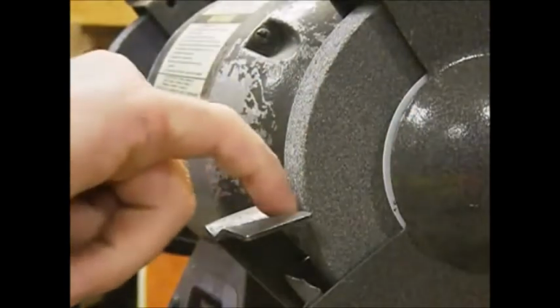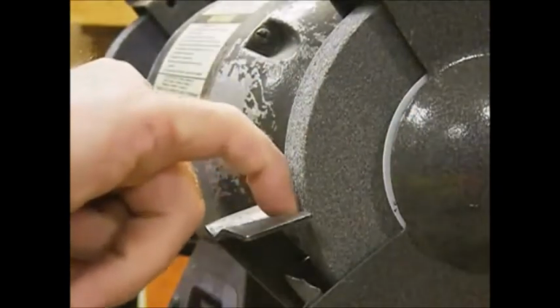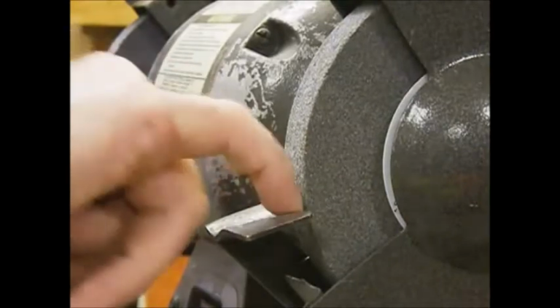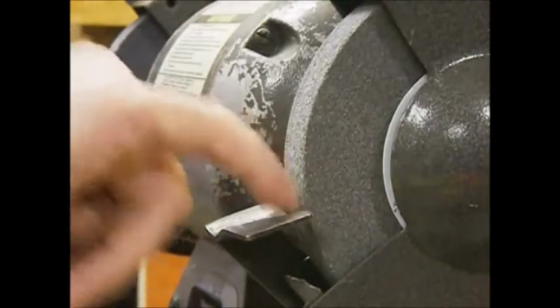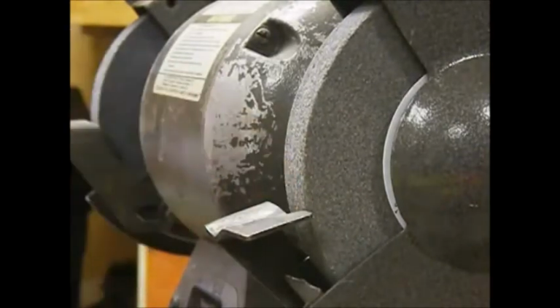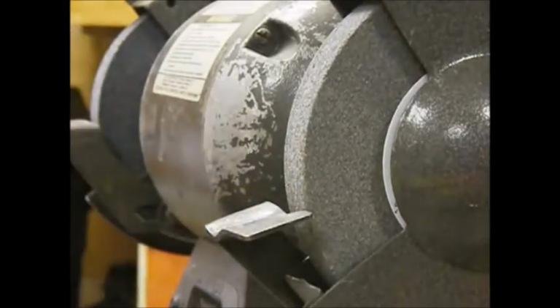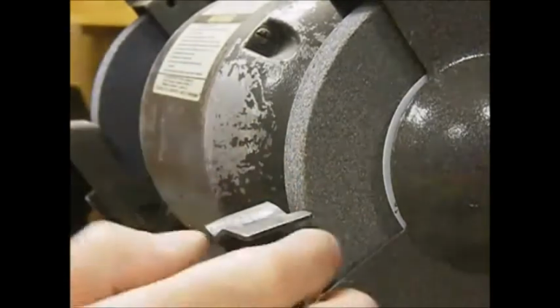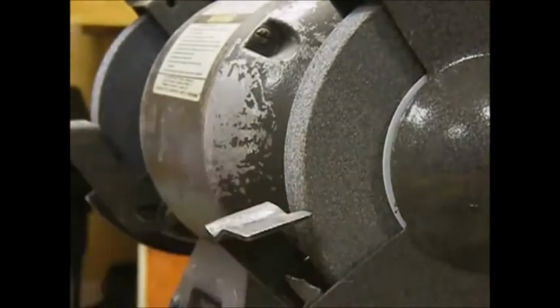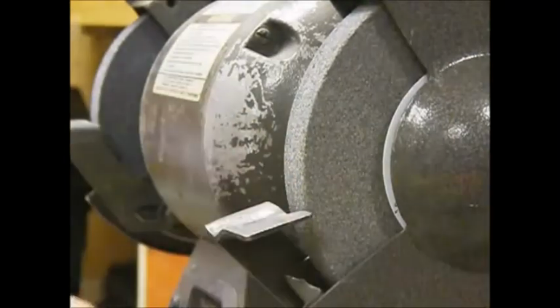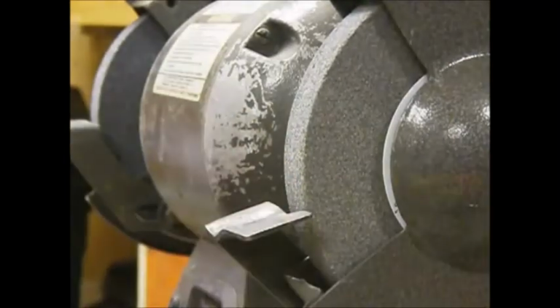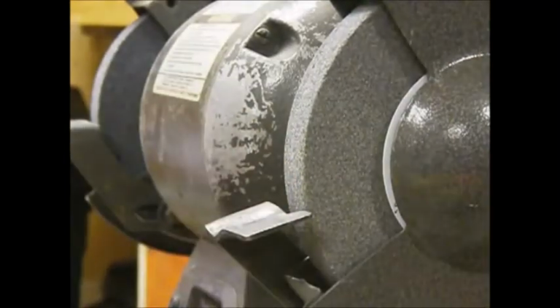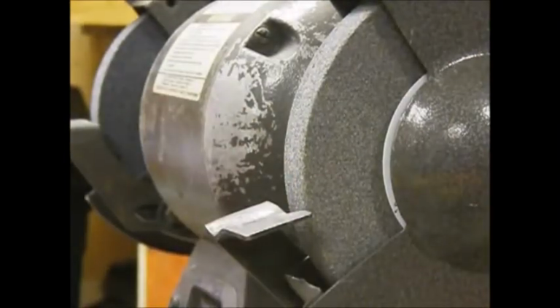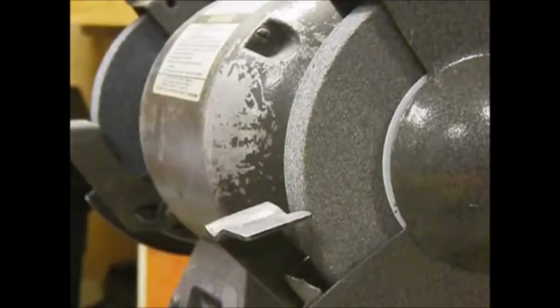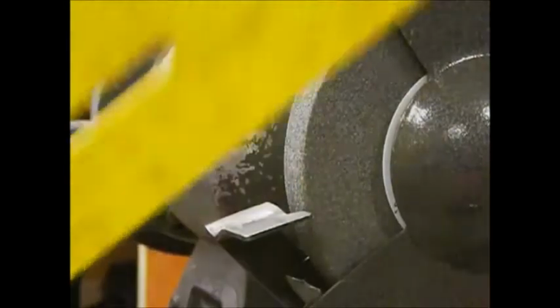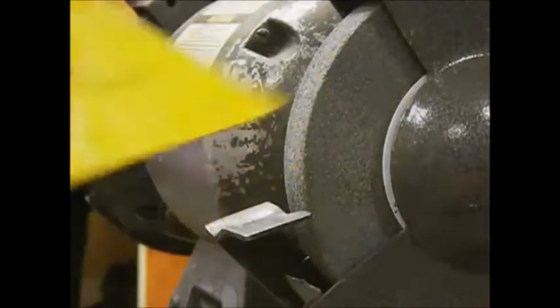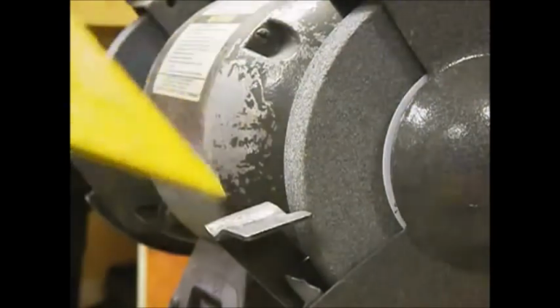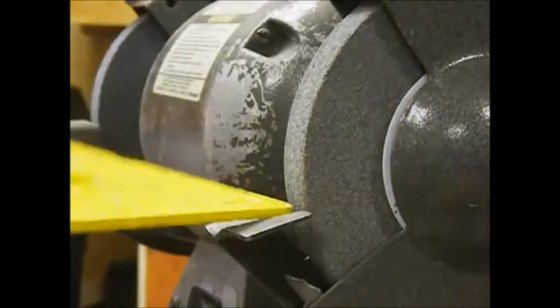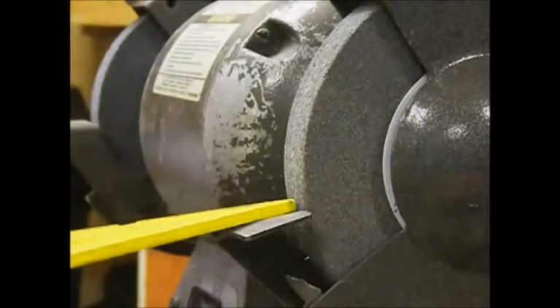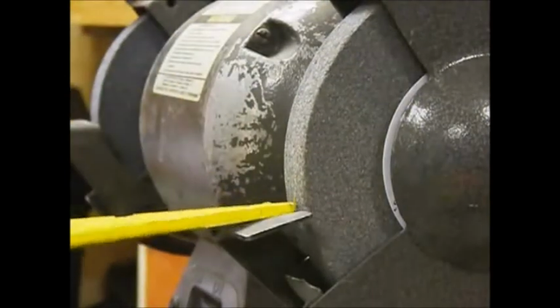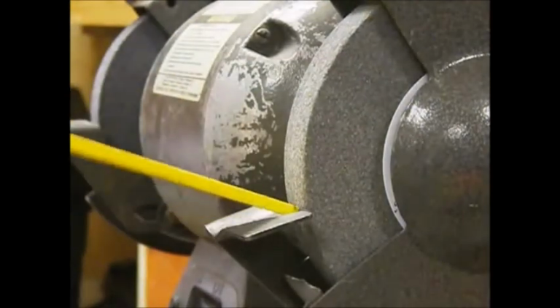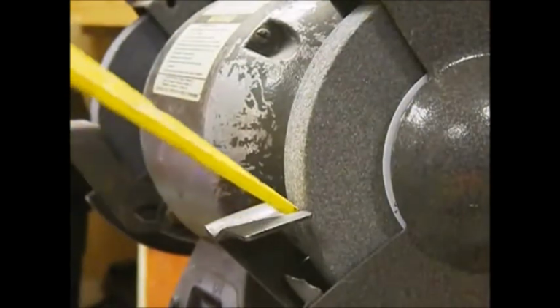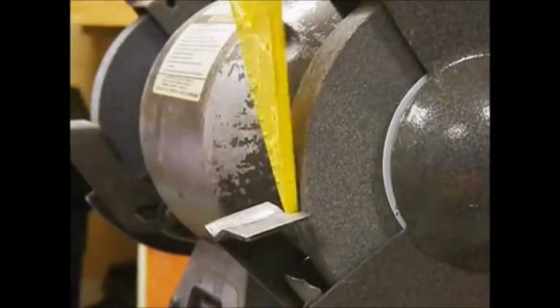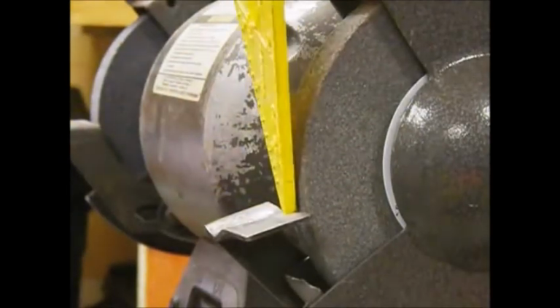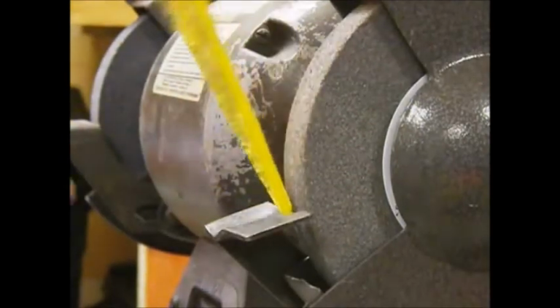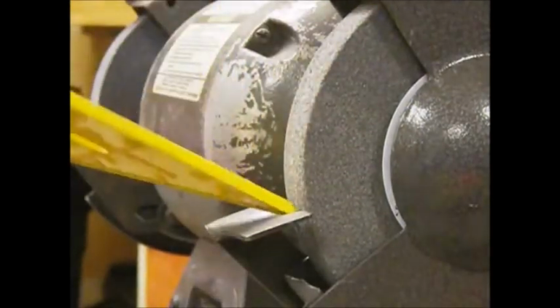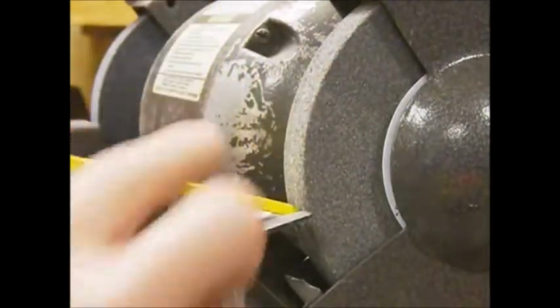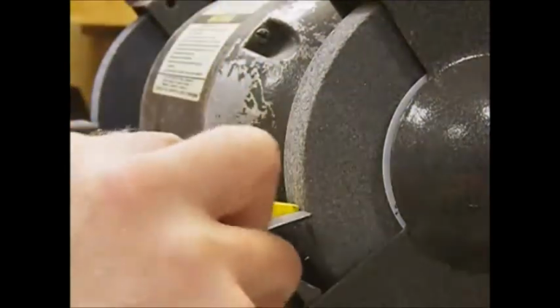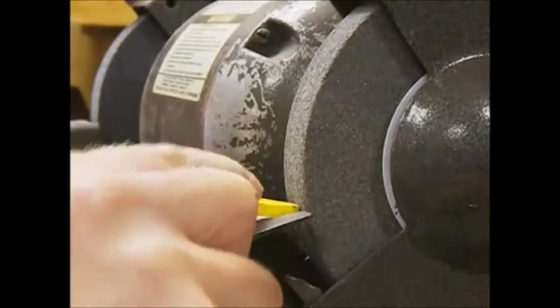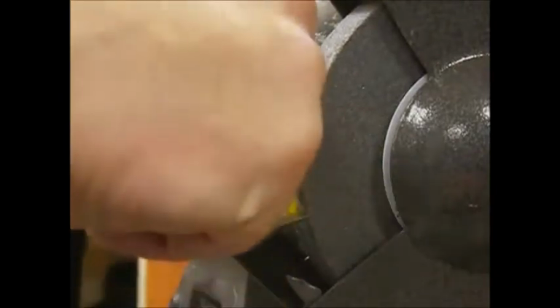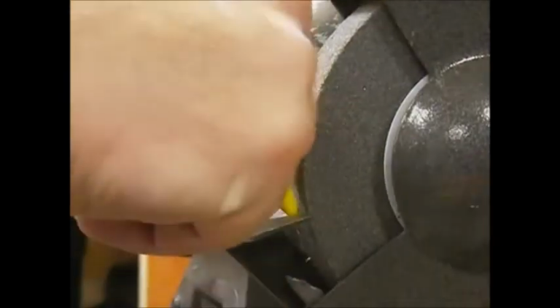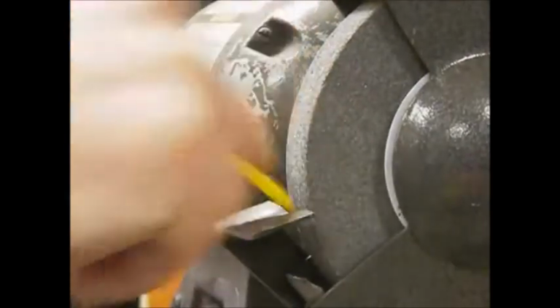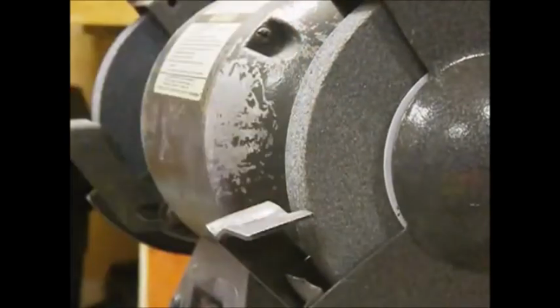This gap in here should always be a sixteenth of an inch for safety, so that when you're grinding on something — let's just say this was a piece of metal — if you were grinding and you got up like this, it would go like that. If you happen to have your fingers here, they're going to go right in the grinding wheel.